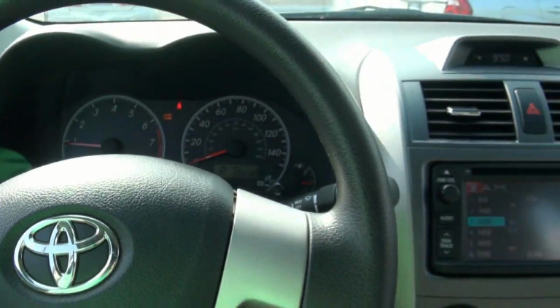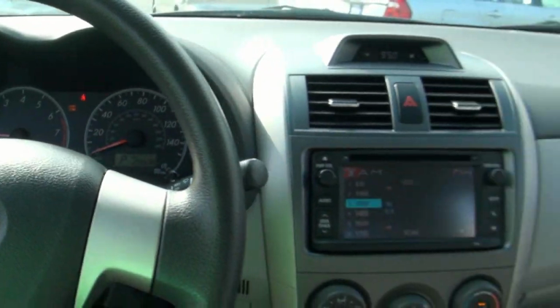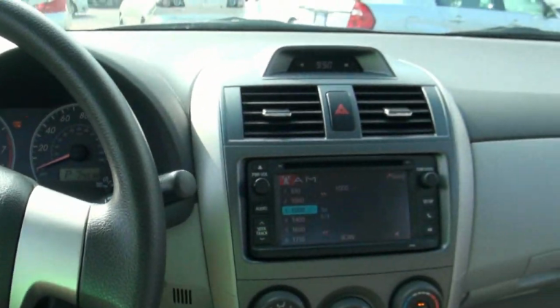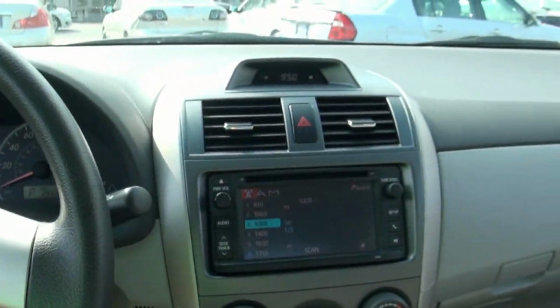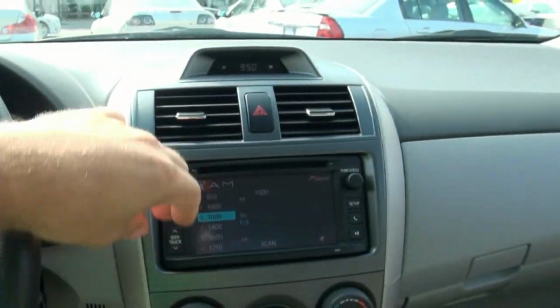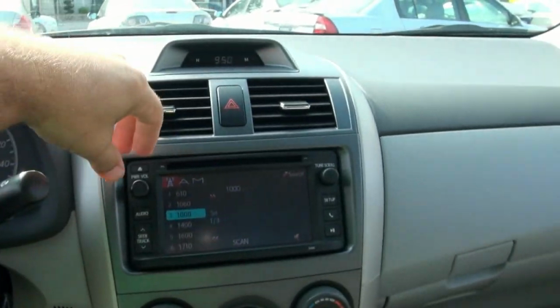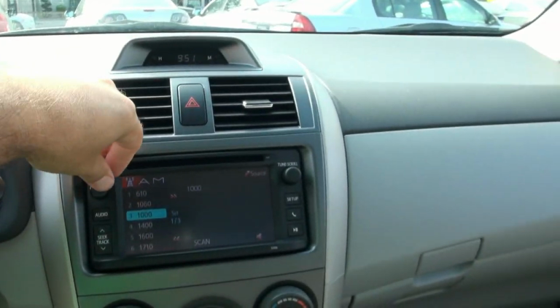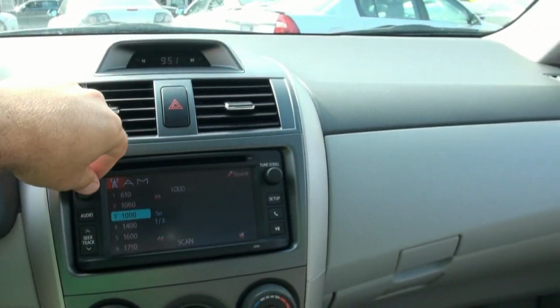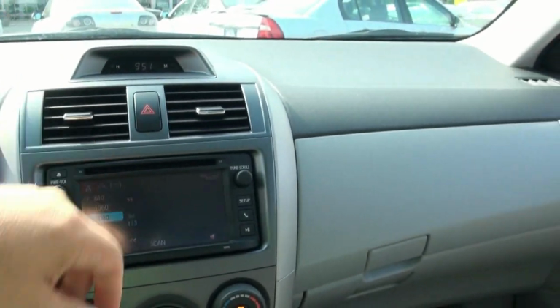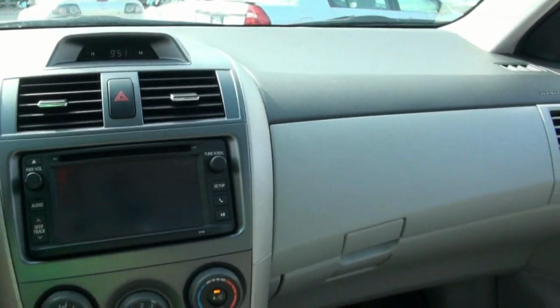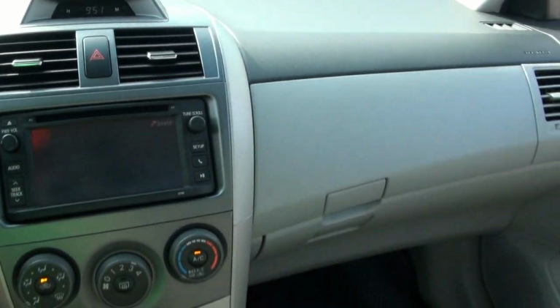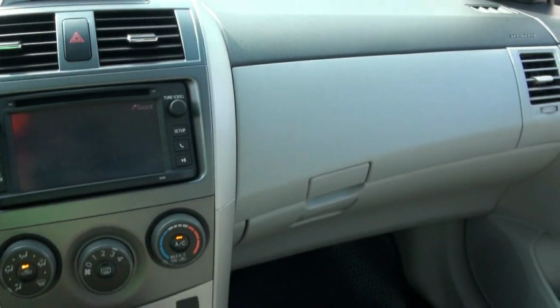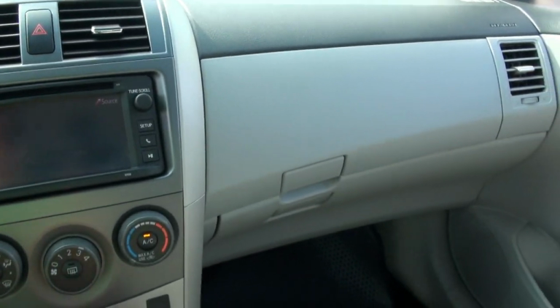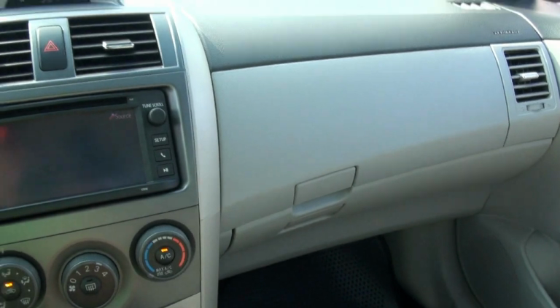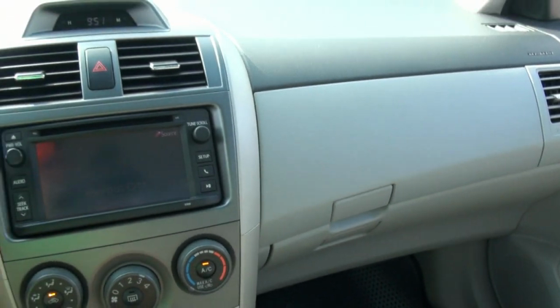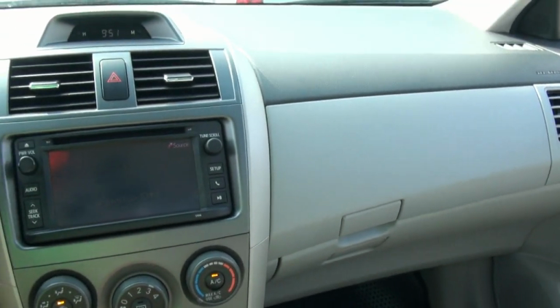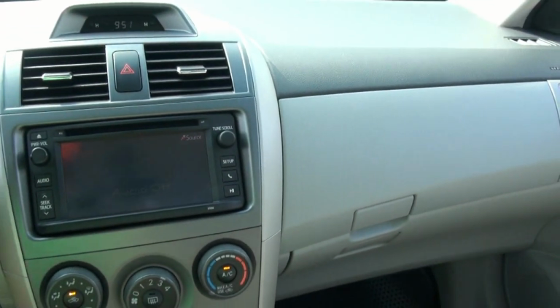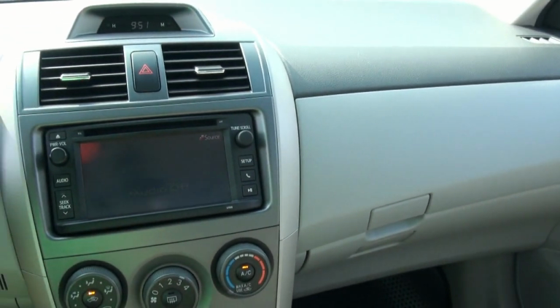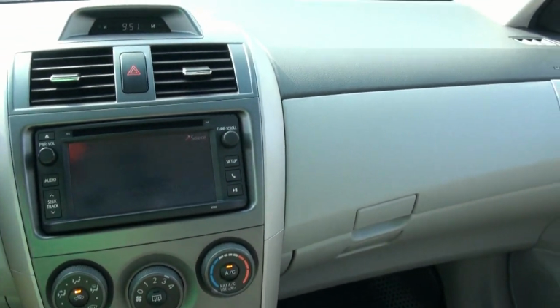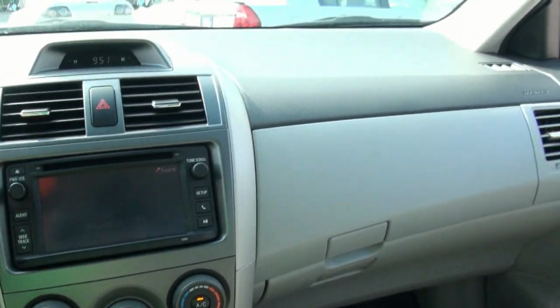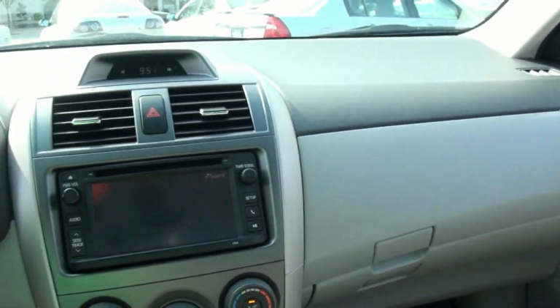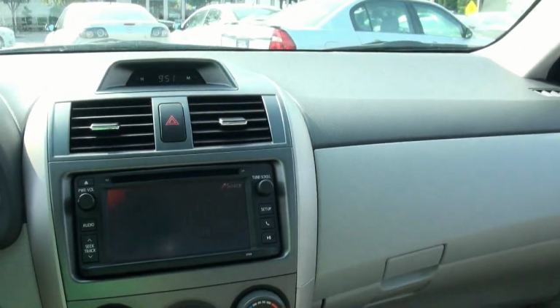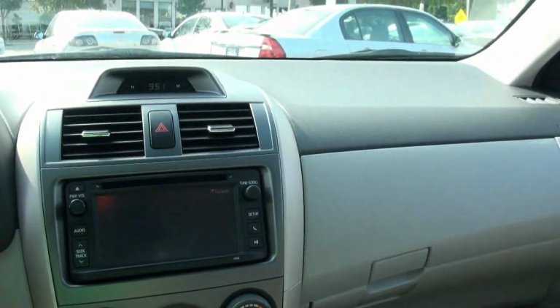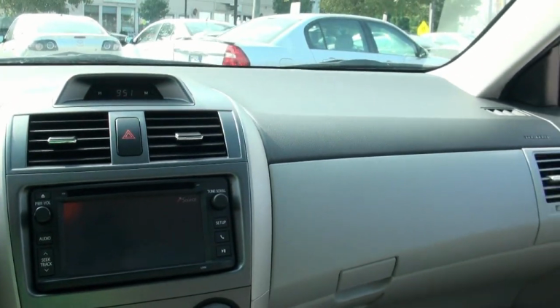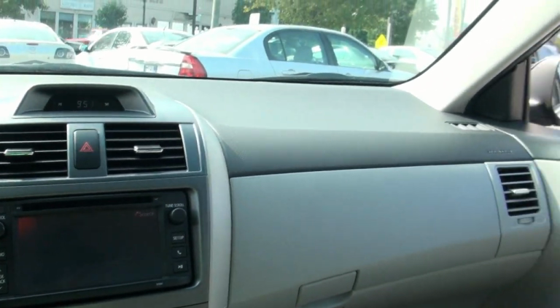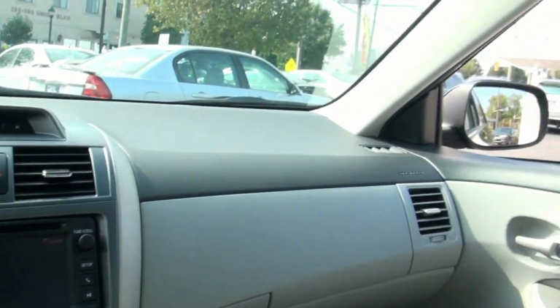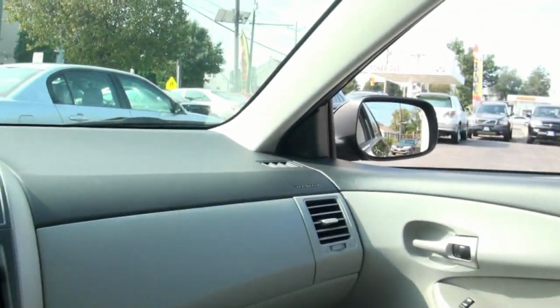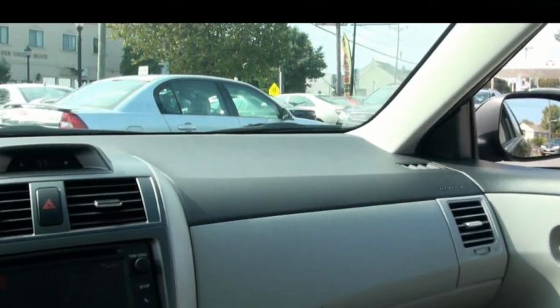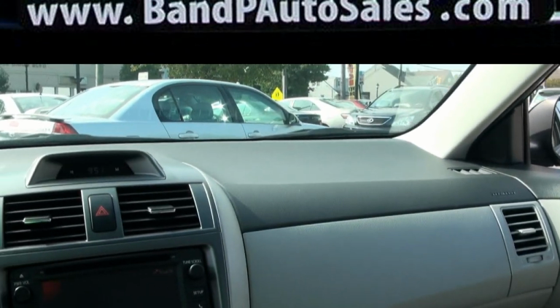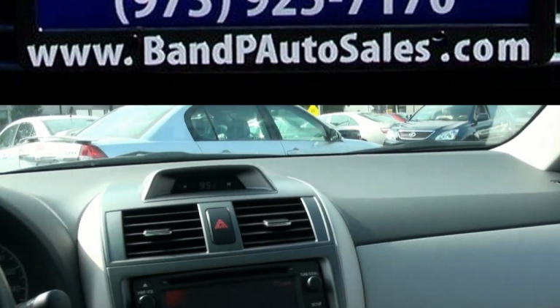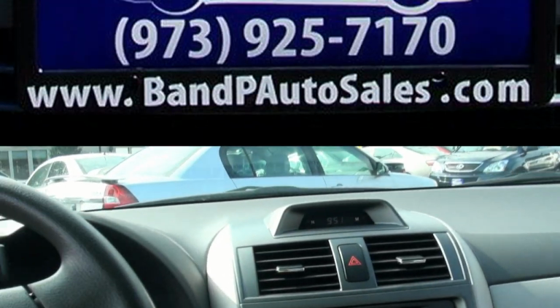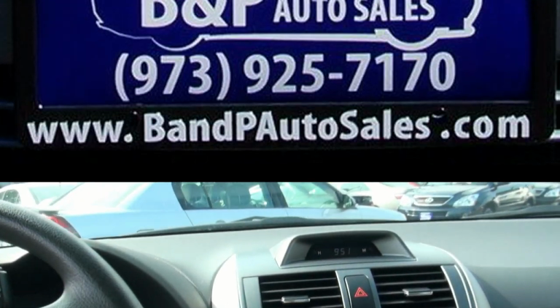If you need more info, give us a call here at BMP Auto Sales. Ask about financing and other vehicles that we have in stock.